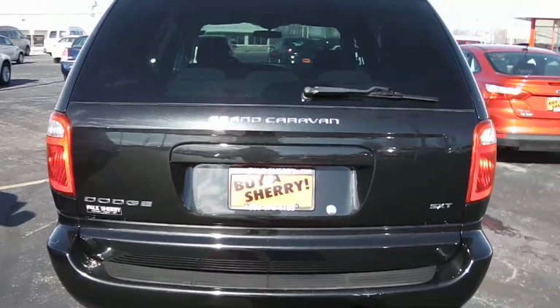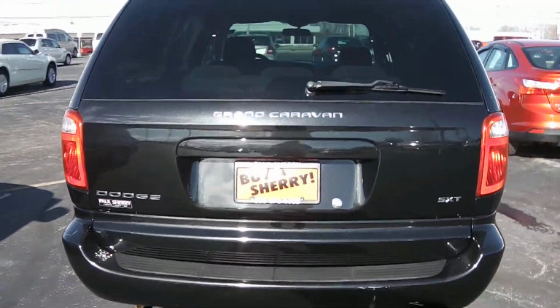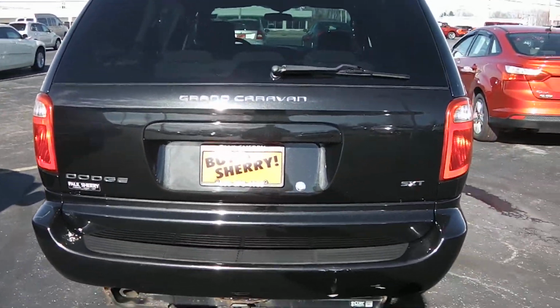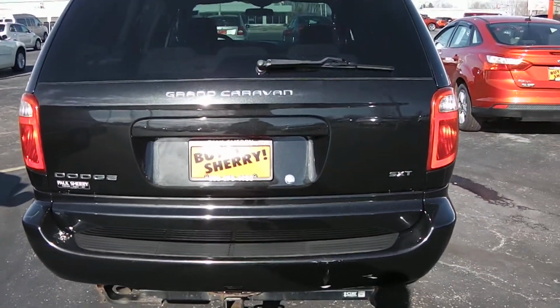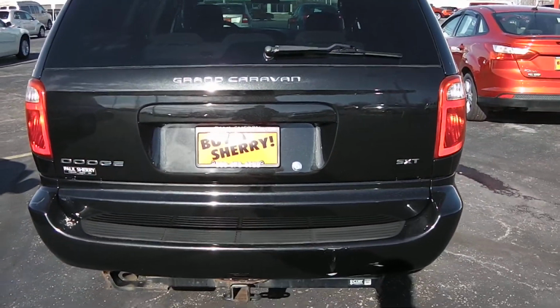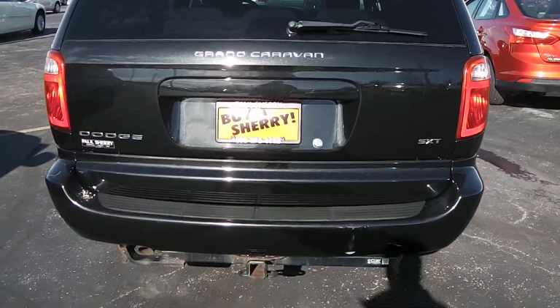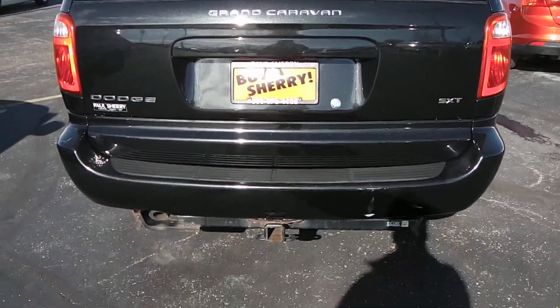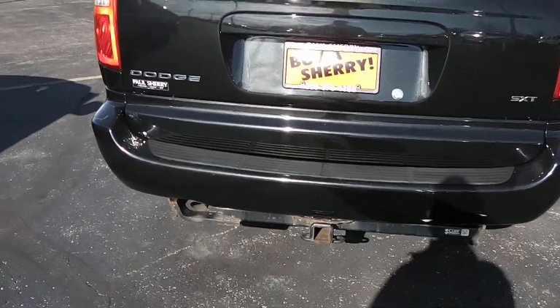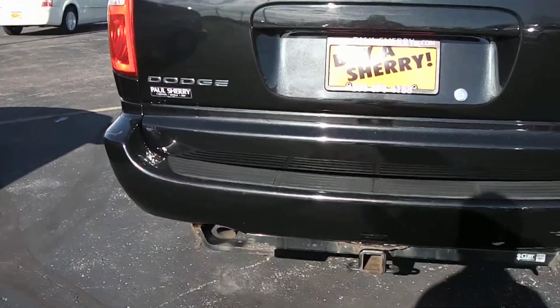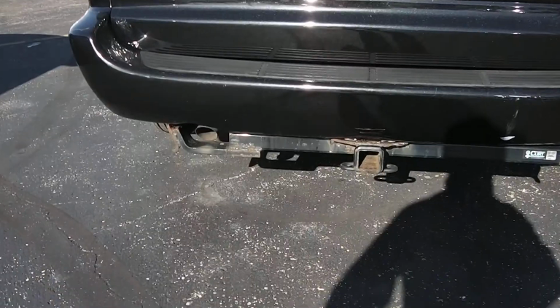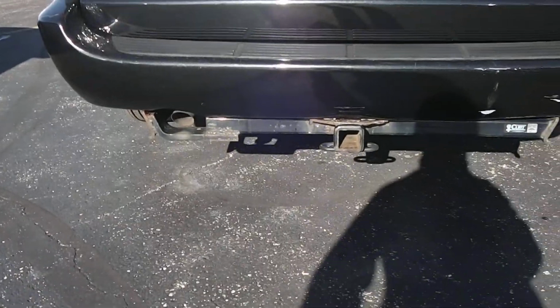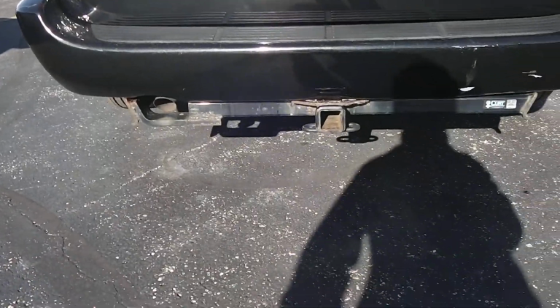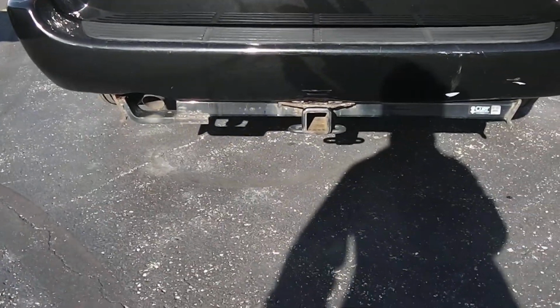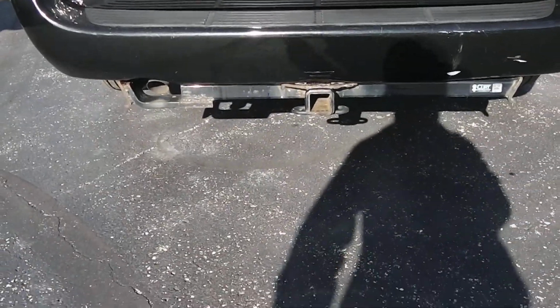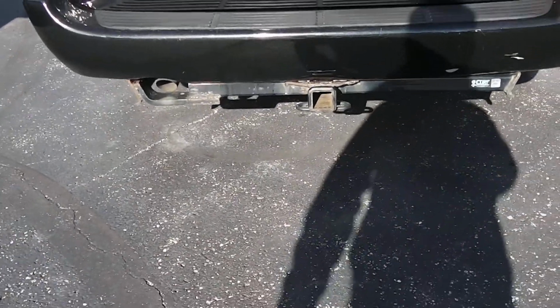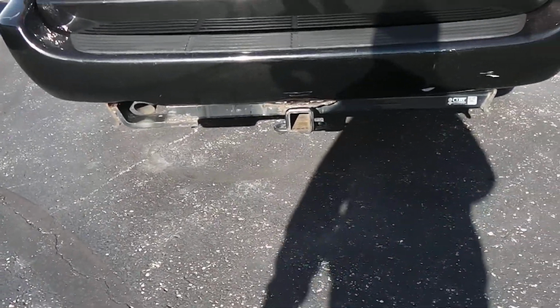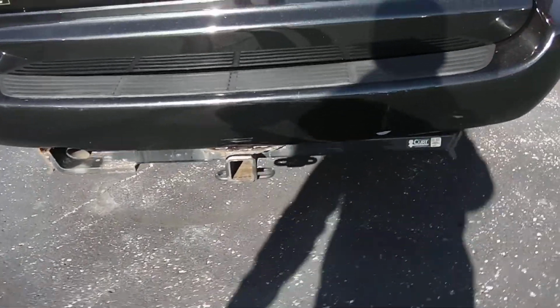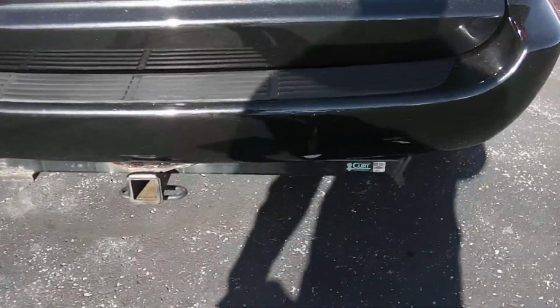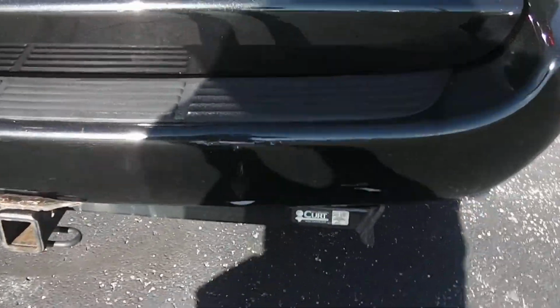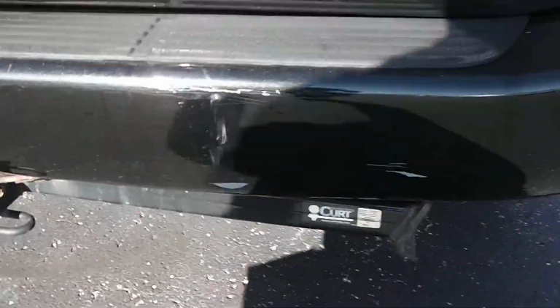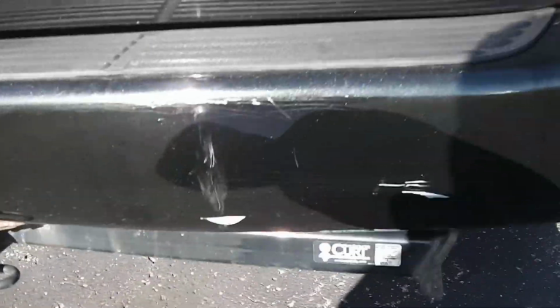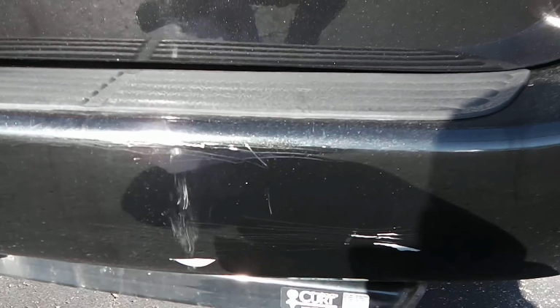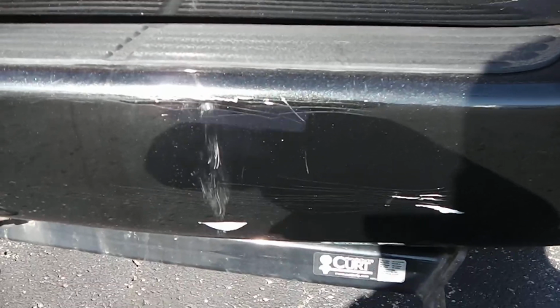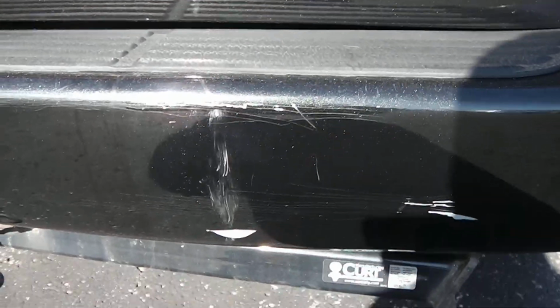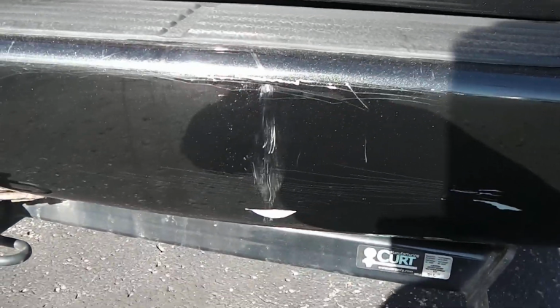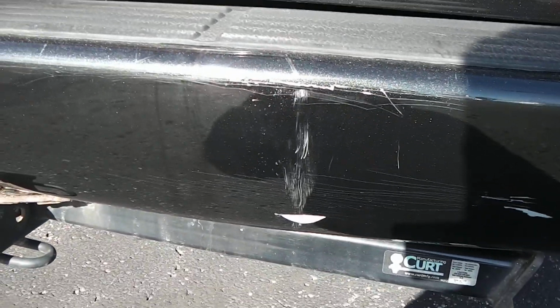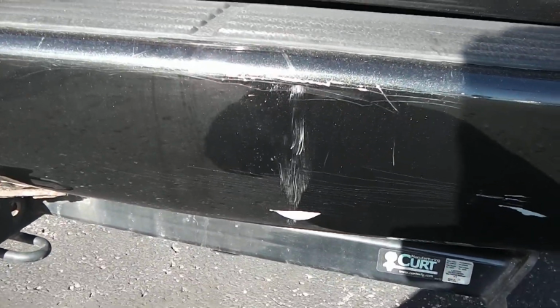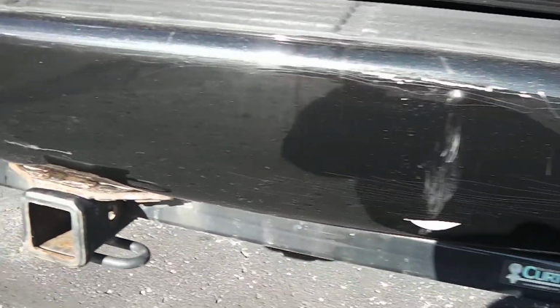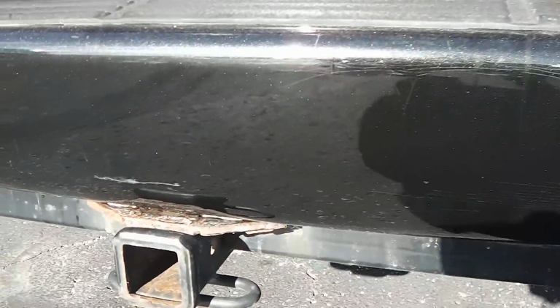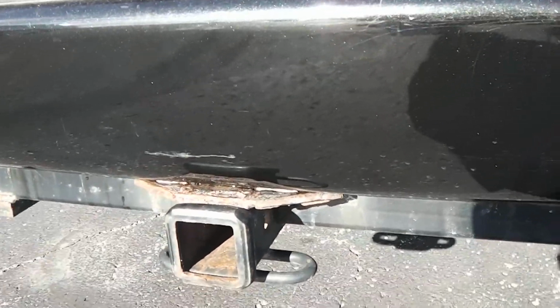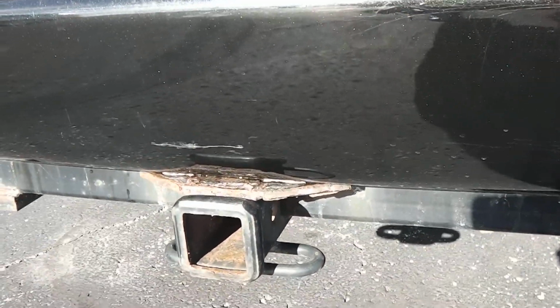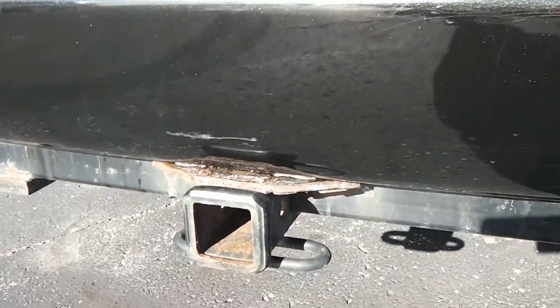The back shows it's the SXT Grand Caravan. You also do get a hitch as well. There are just a few little scrape marks right in here, and another one right above where the hitch is.